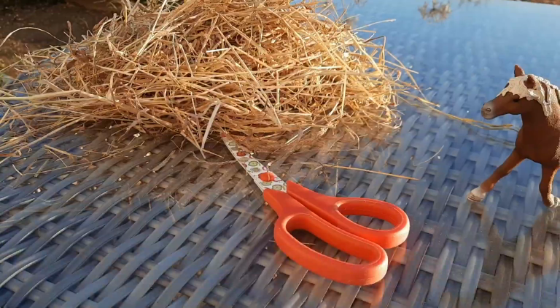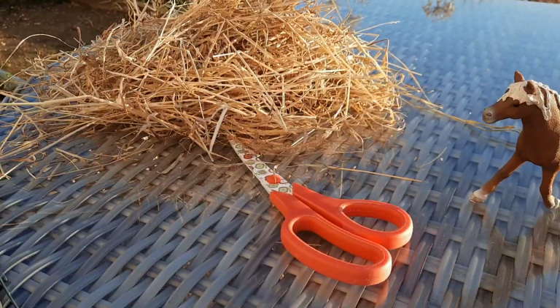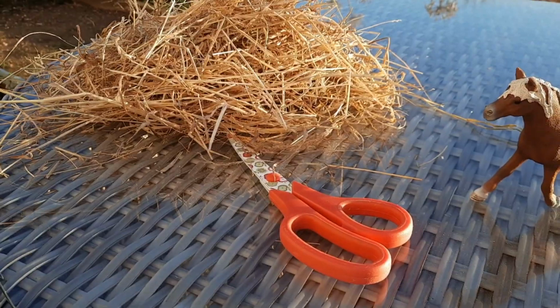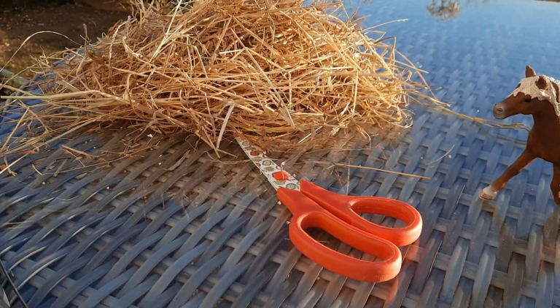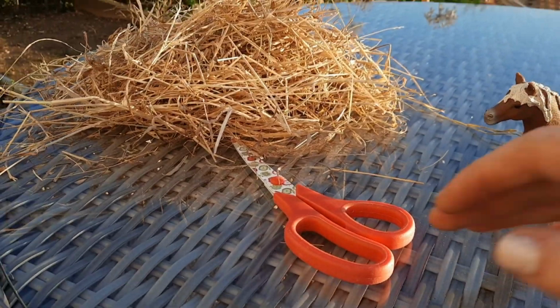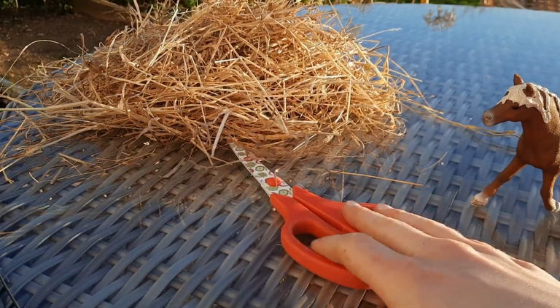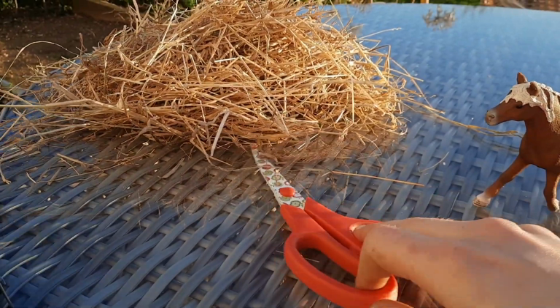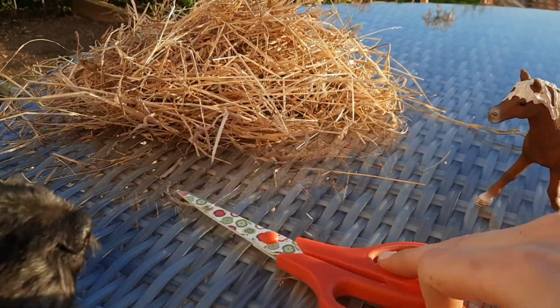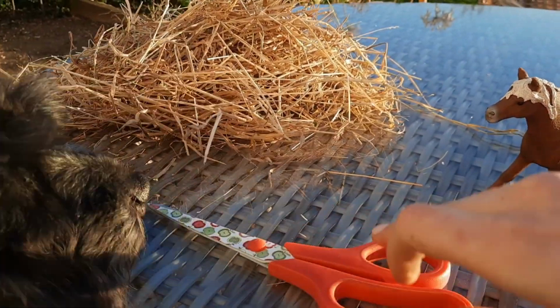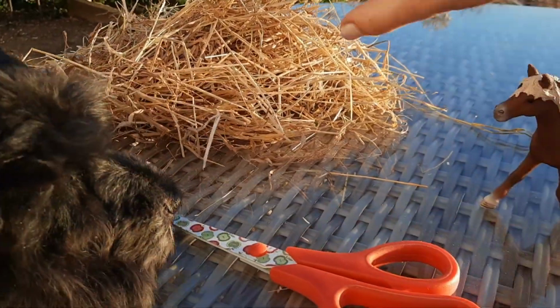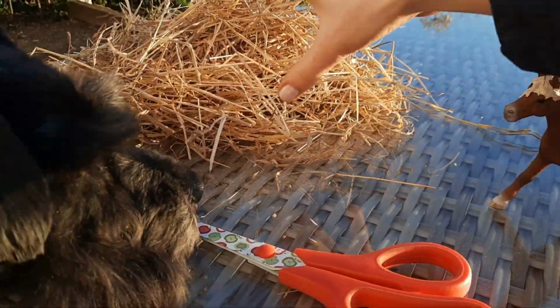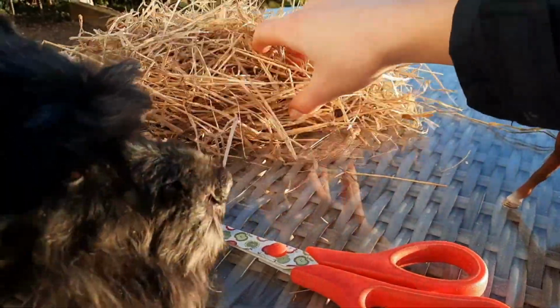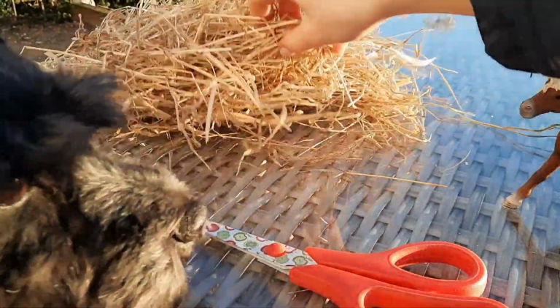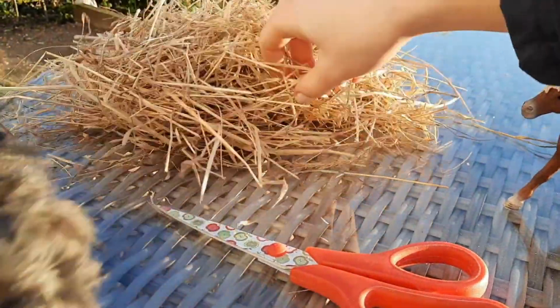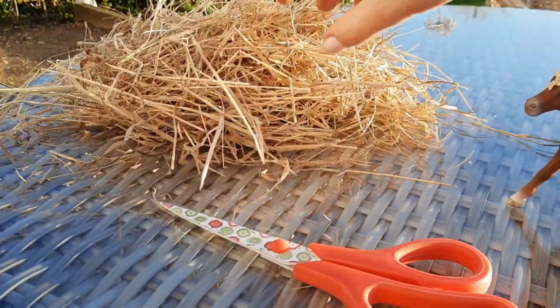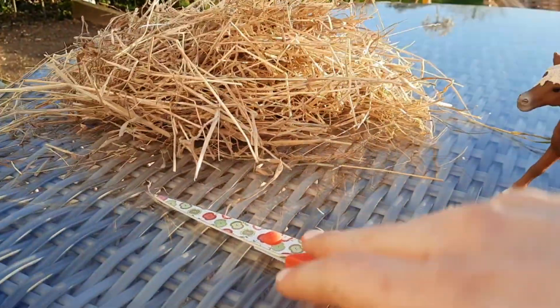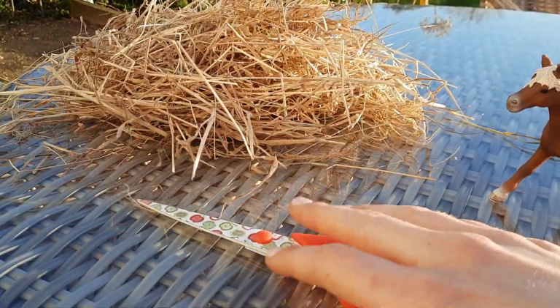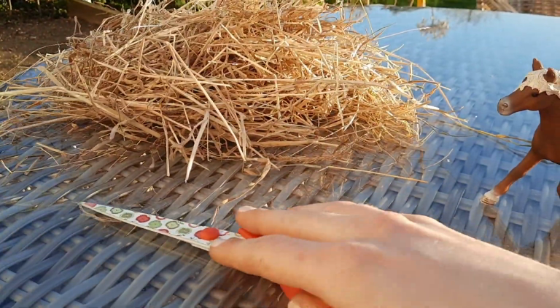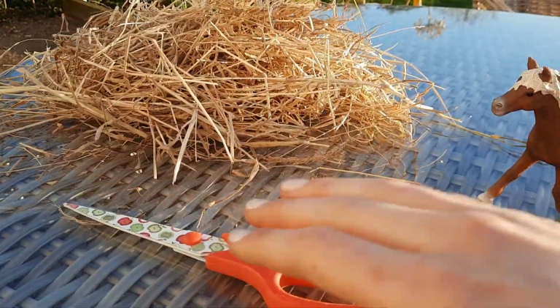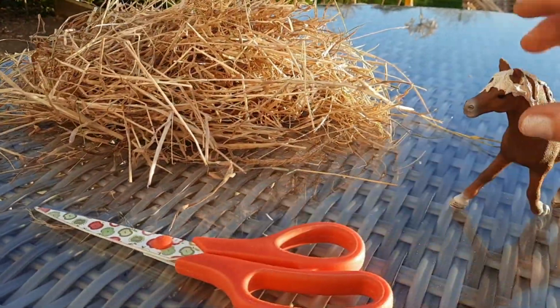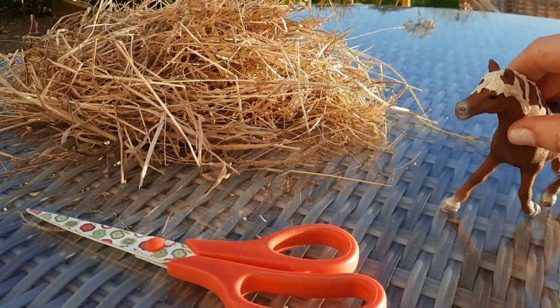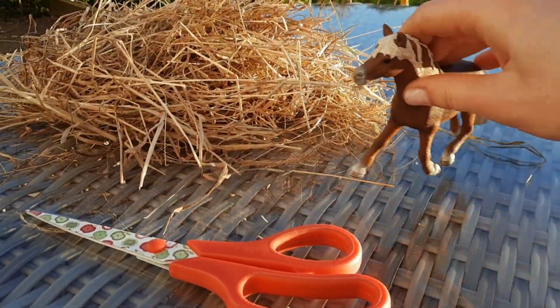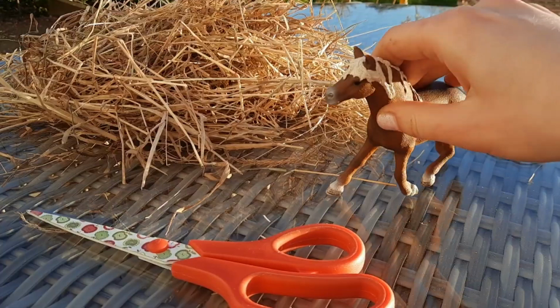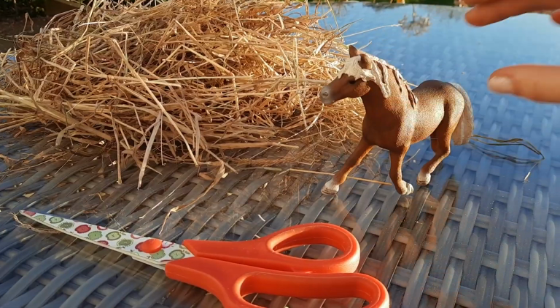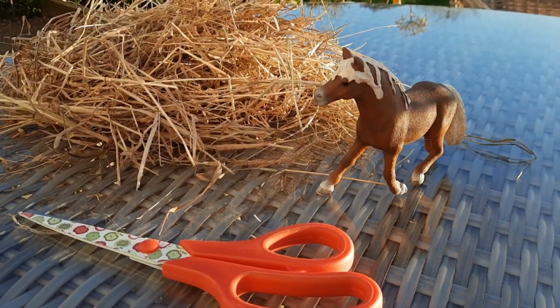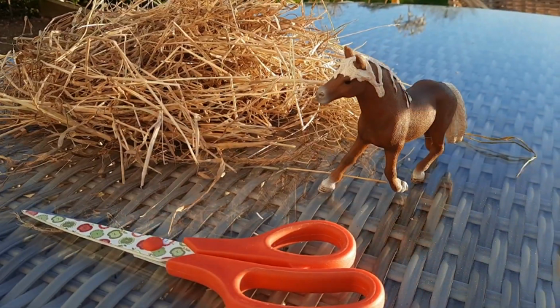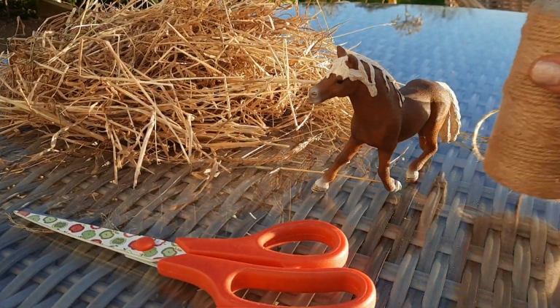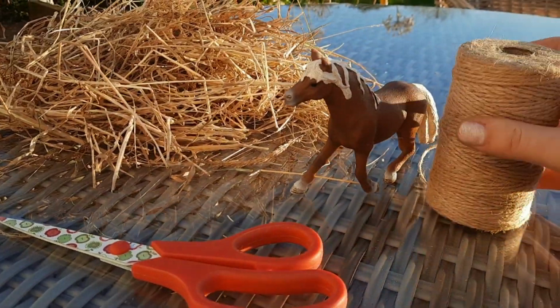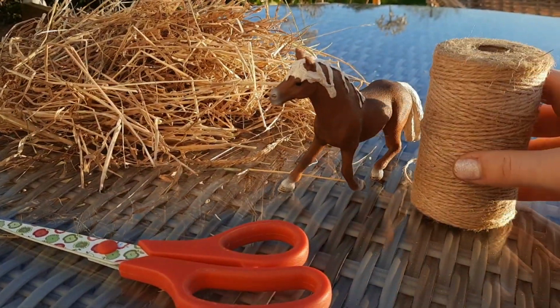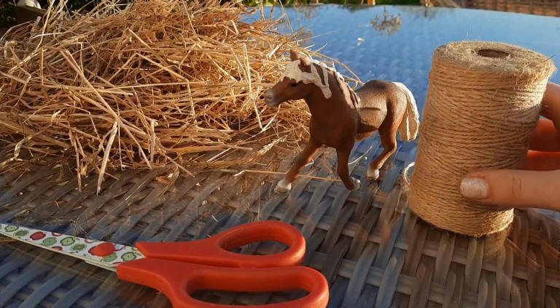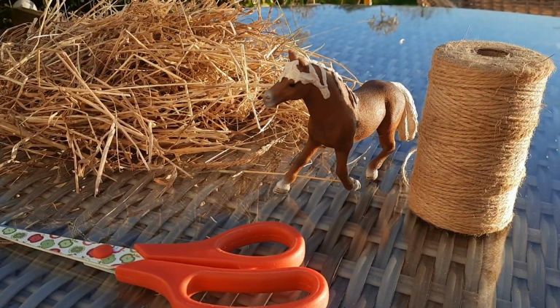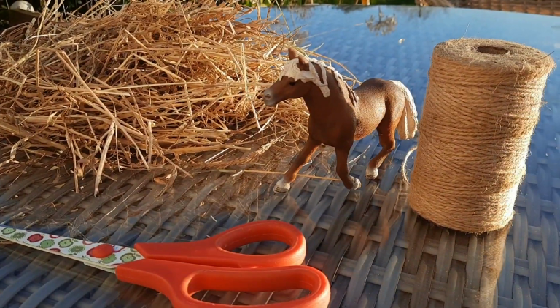Now what you're going to need for this craft is a pair of scissors, a huge clump of hay, a little Schleich horse to eat the hay bale once you've made it, and some string.